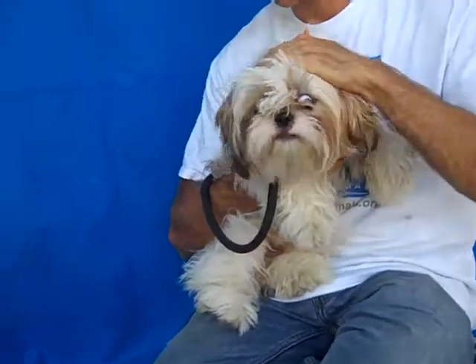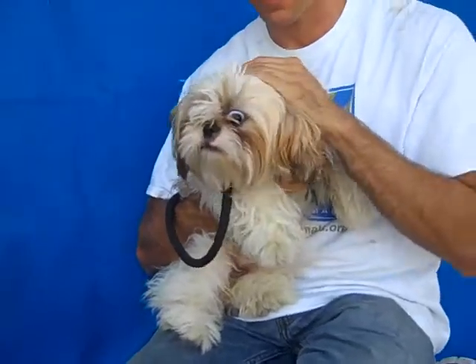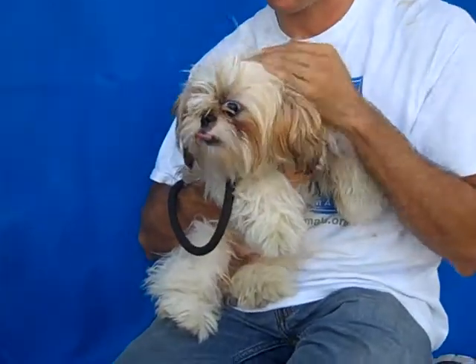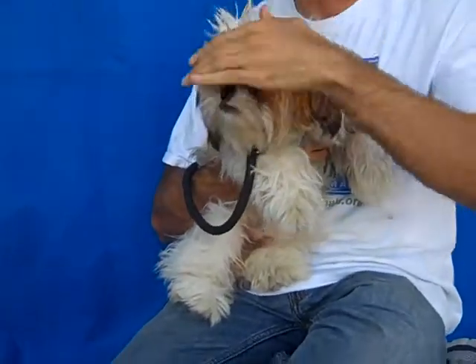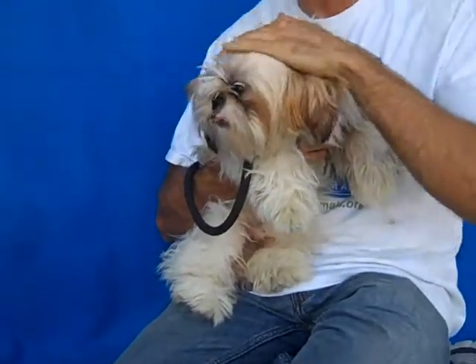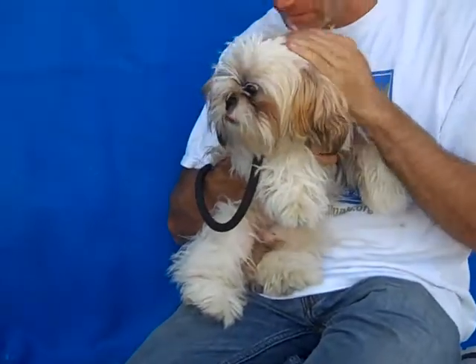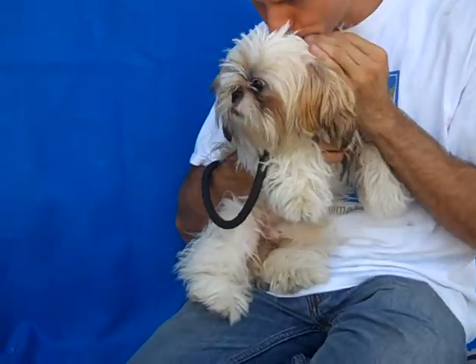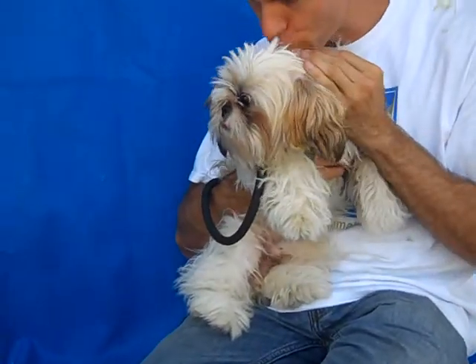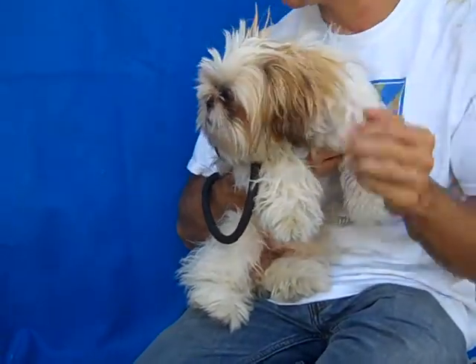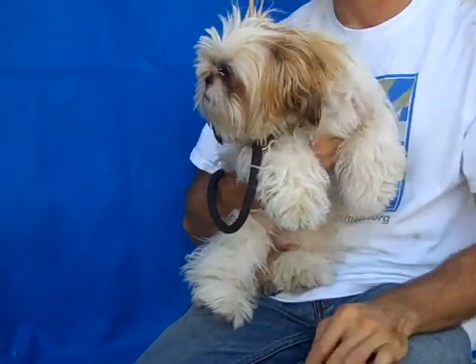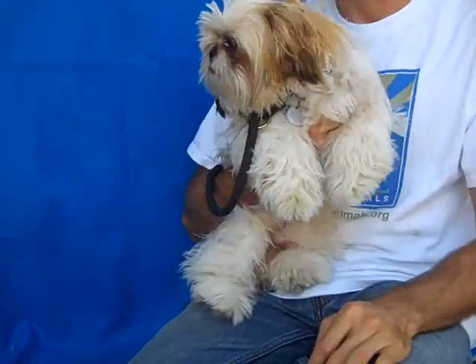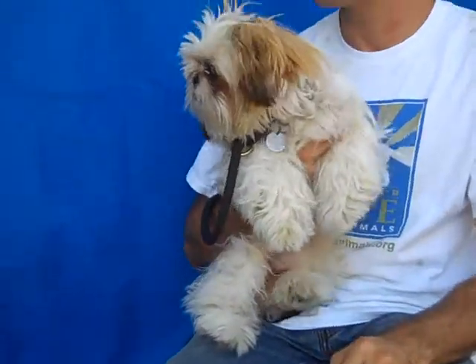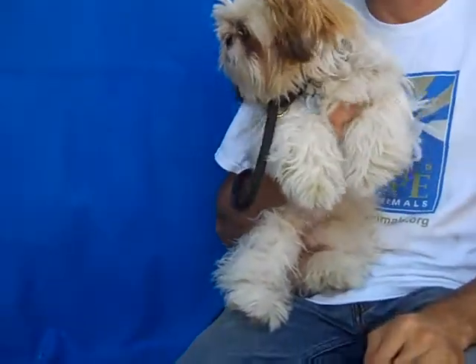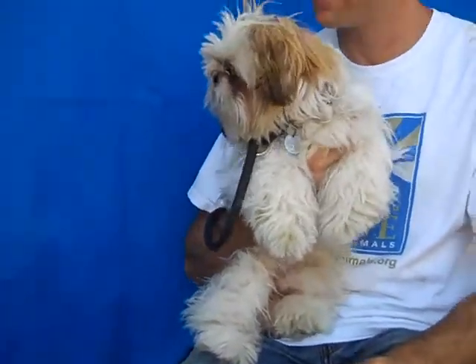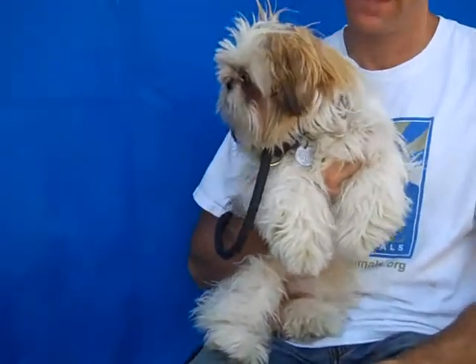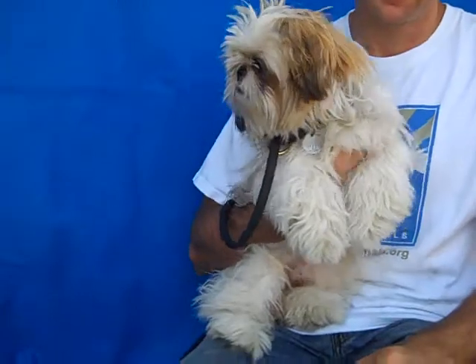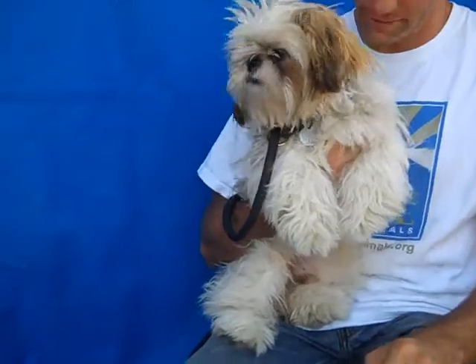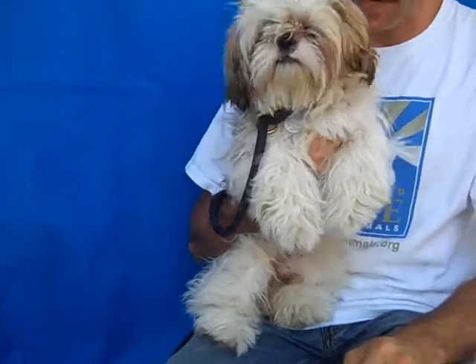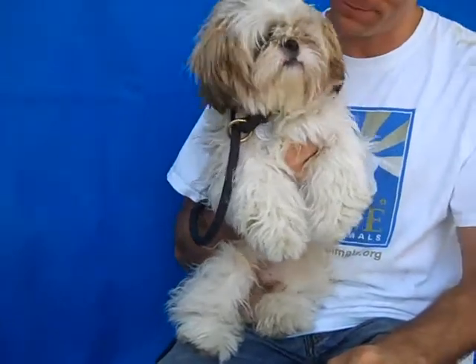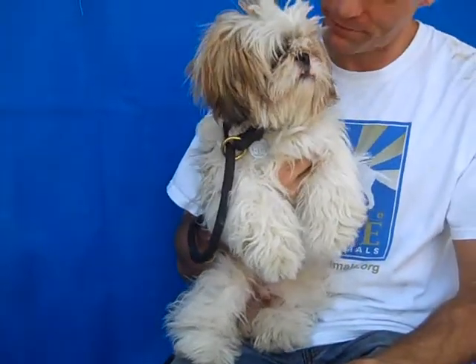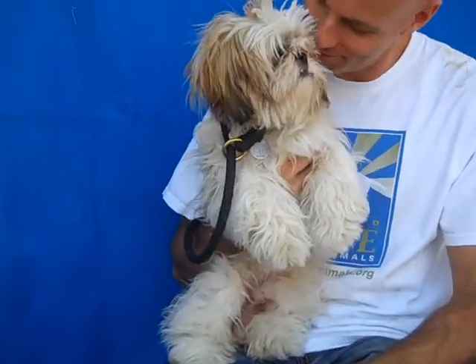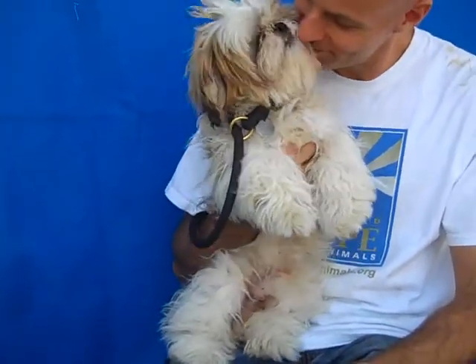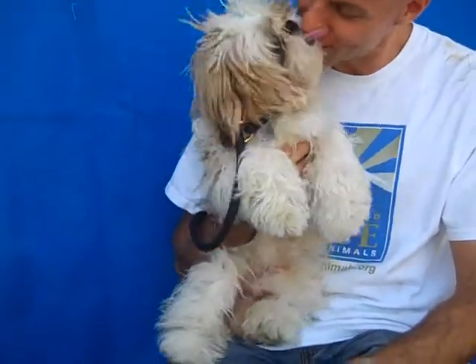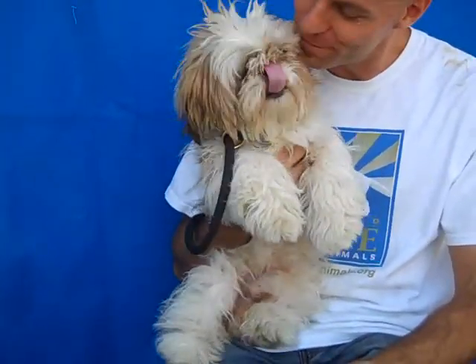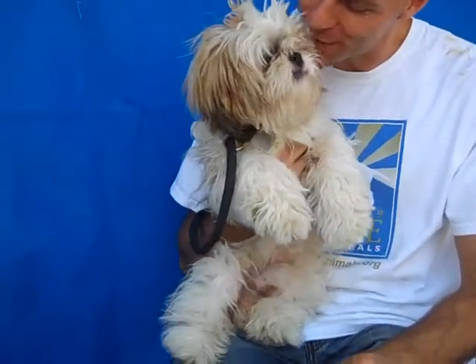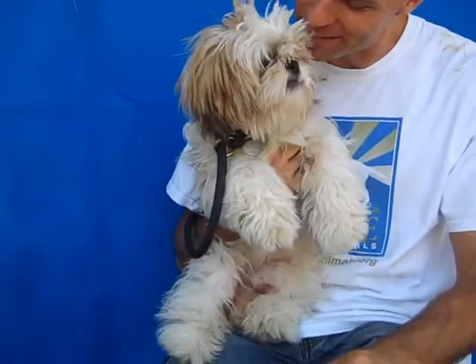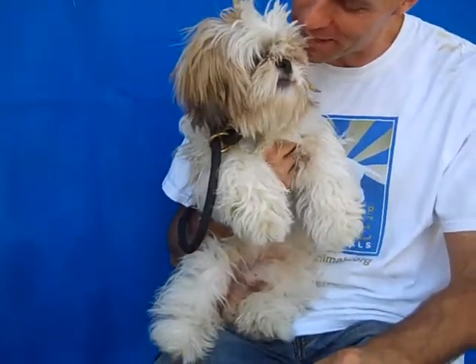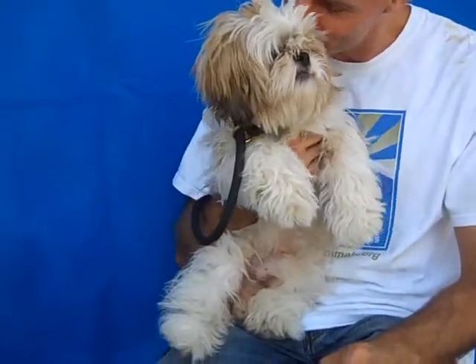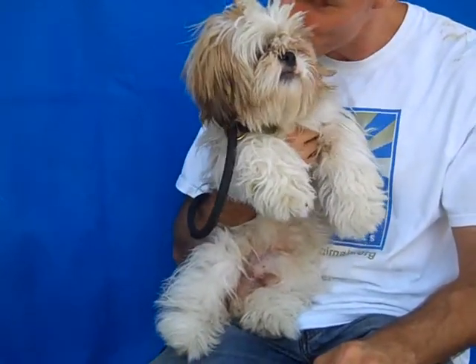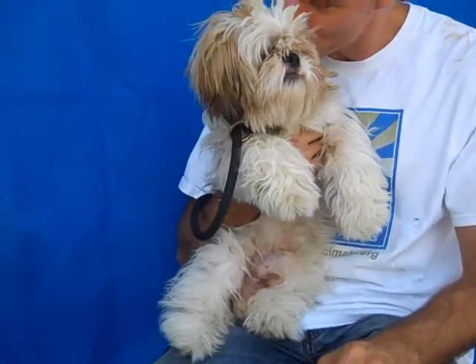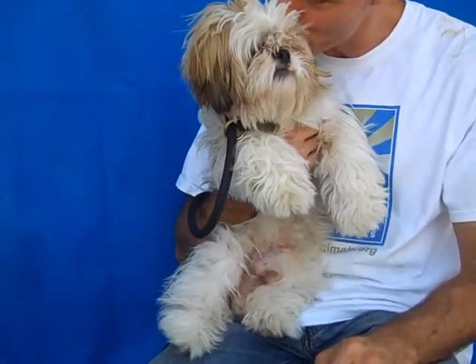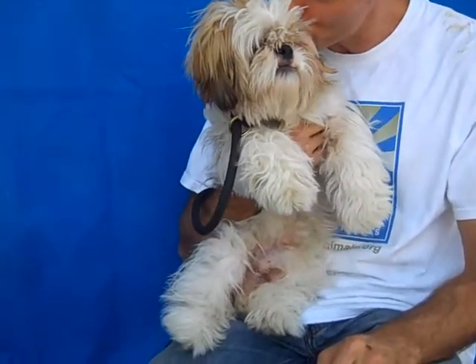Sparkplug came in with a bite wound. It looks like he had been bitten by another dog, but he's feeling fine. He's active and having a good time today, so he's made a full recovery.